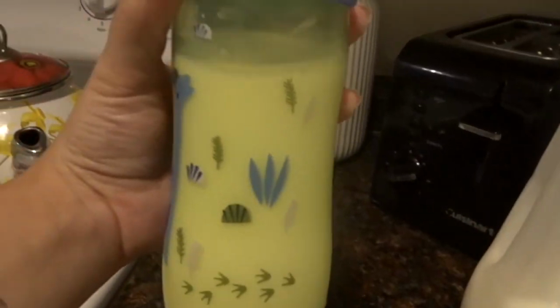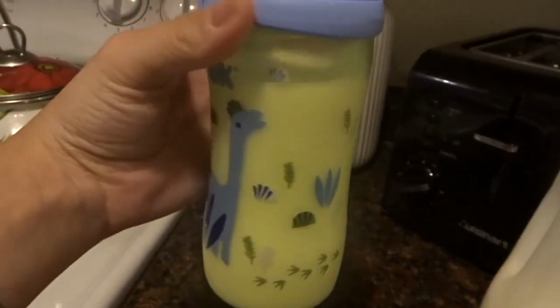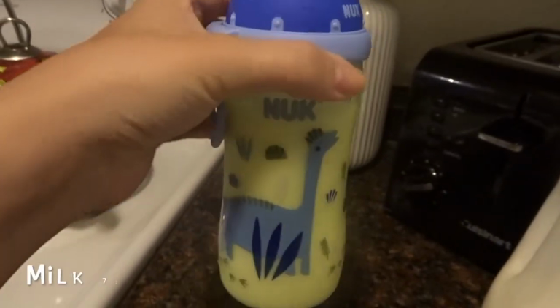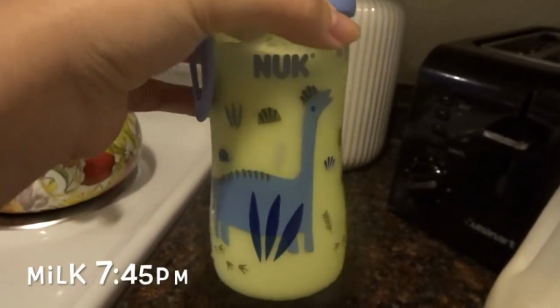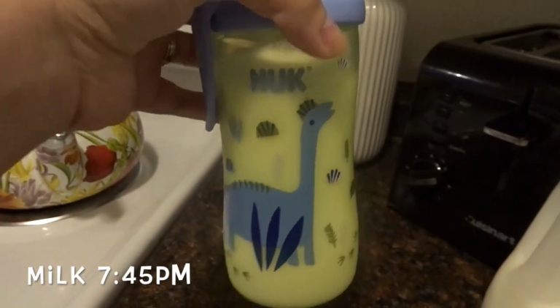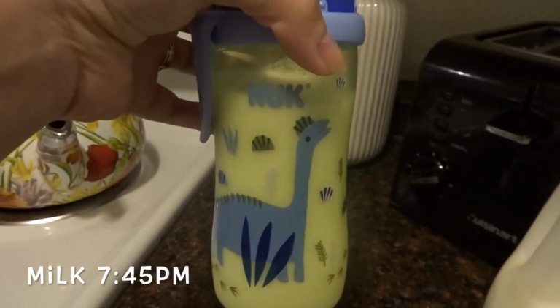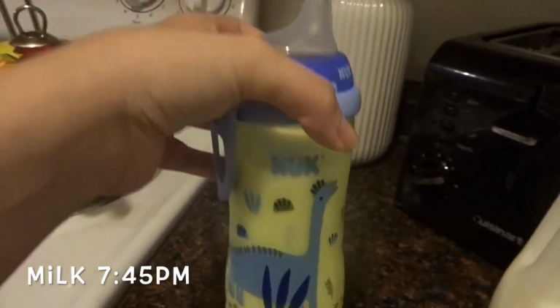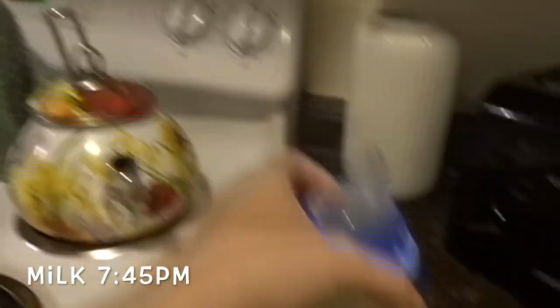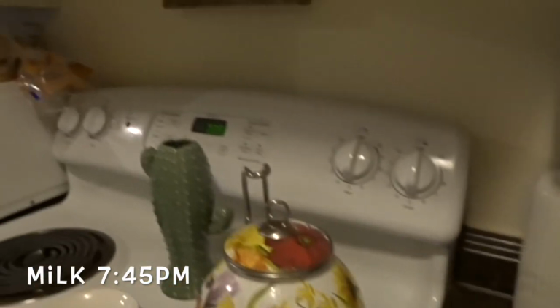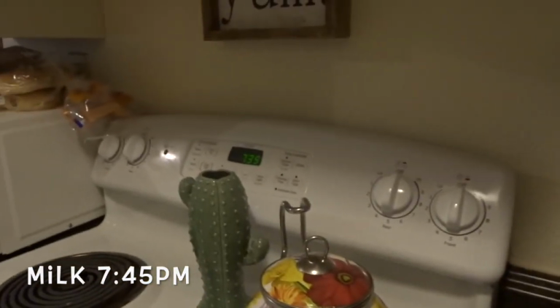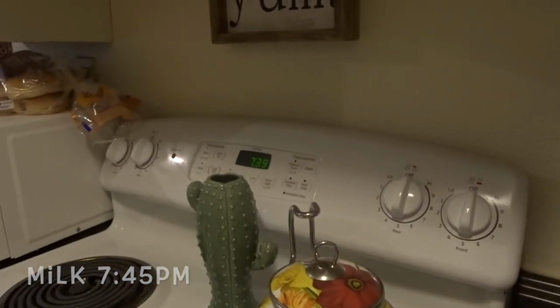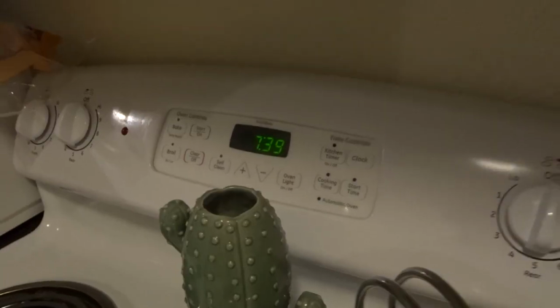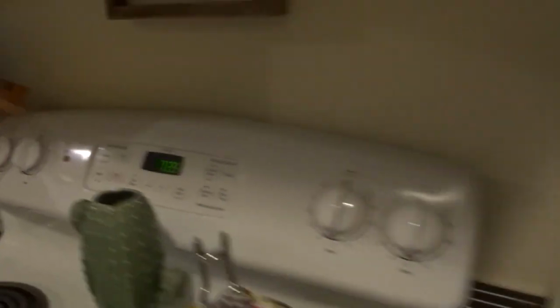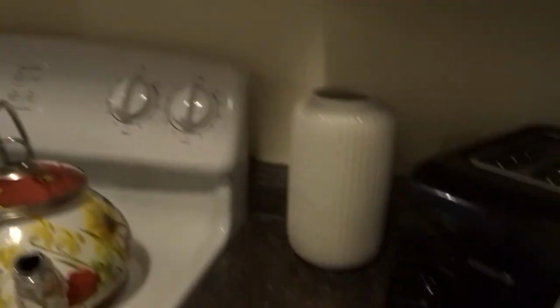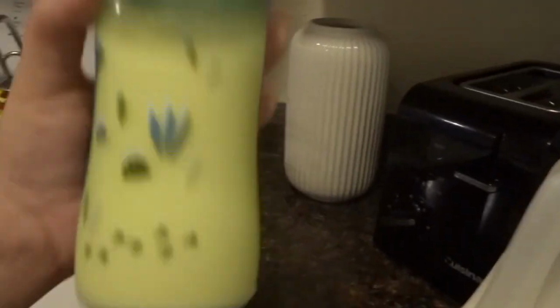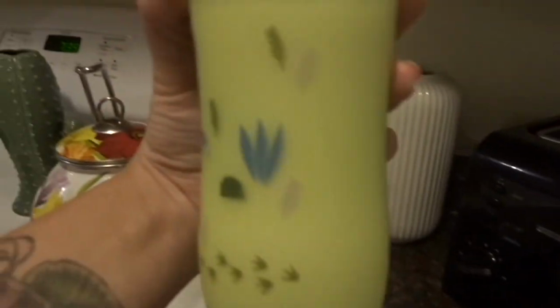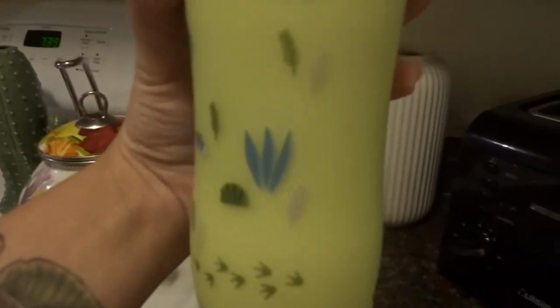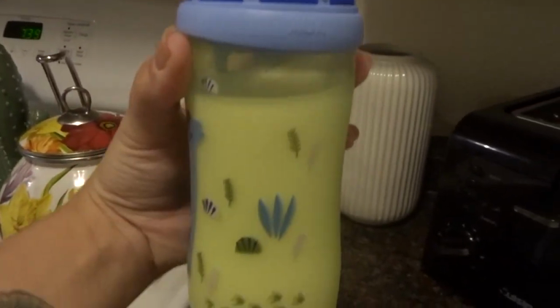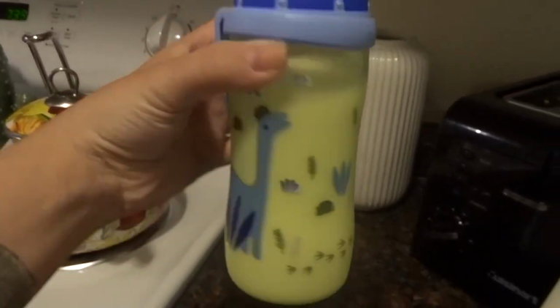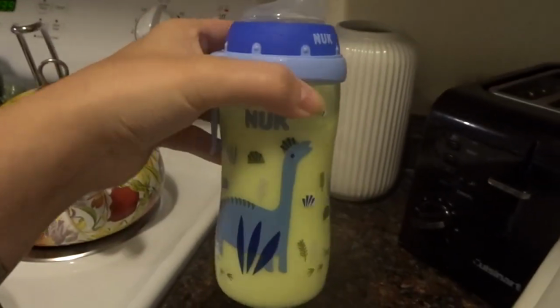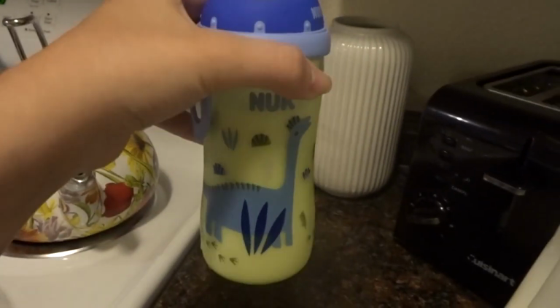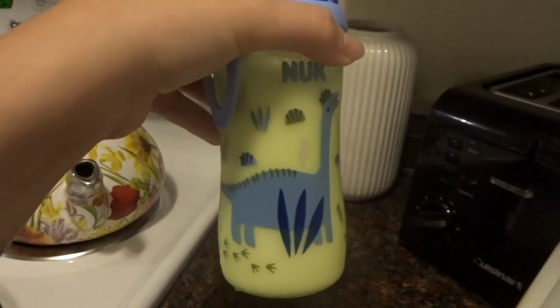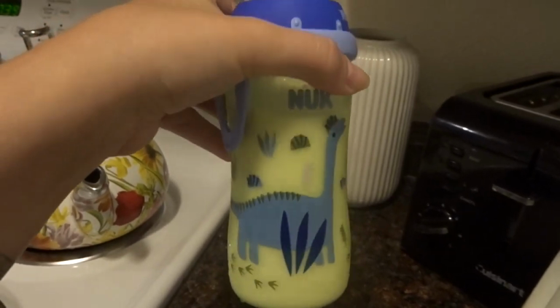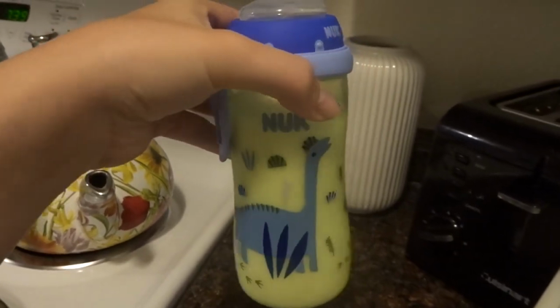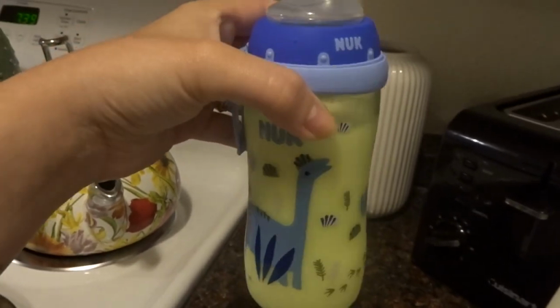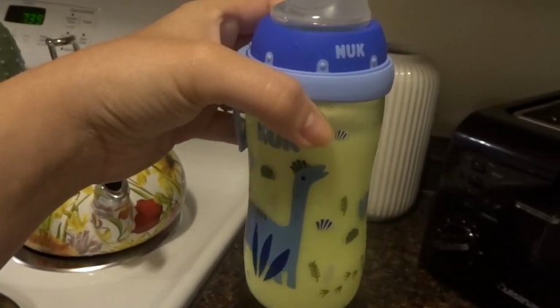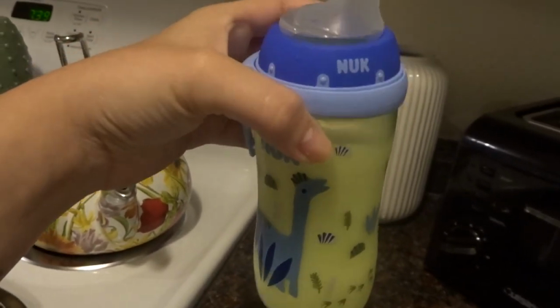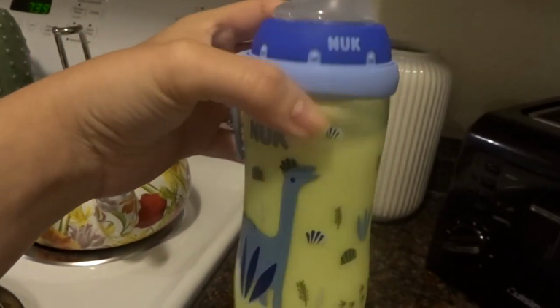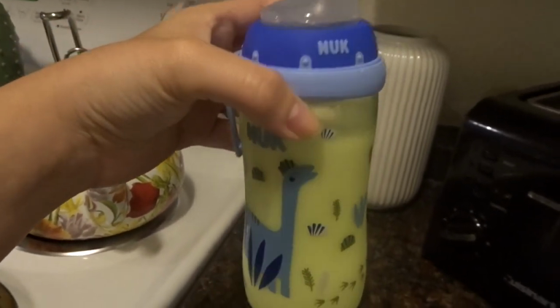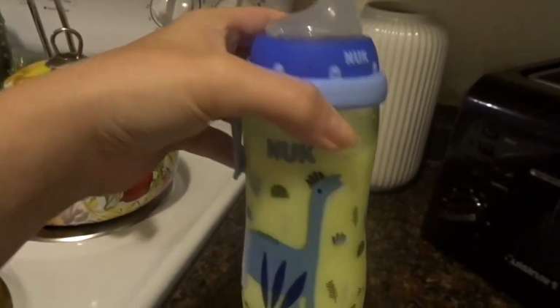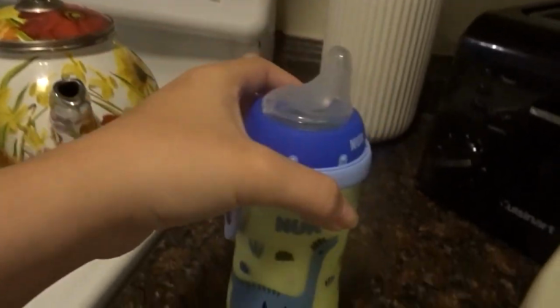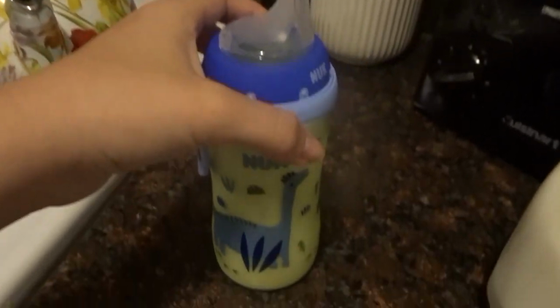The last thing he's having is just another full bottle of milk. I always give this to him right before bed — it is 7:40. I always give him a whole bottle just to make sure he doesn't wake up hungry in the middle of the night and so that he sleeps well.